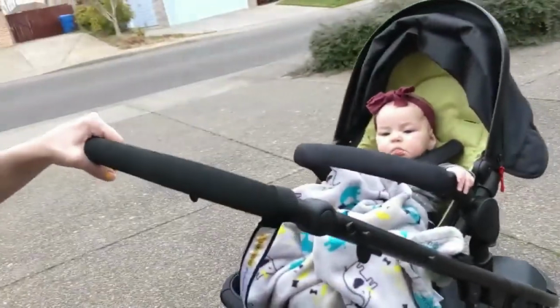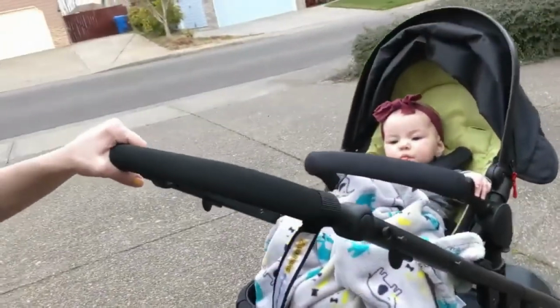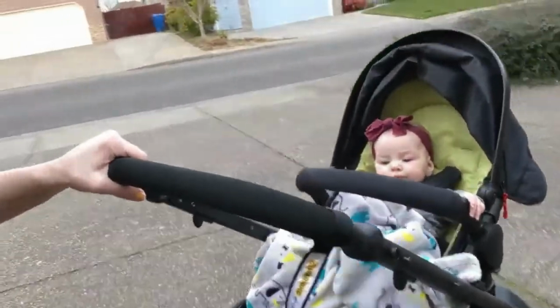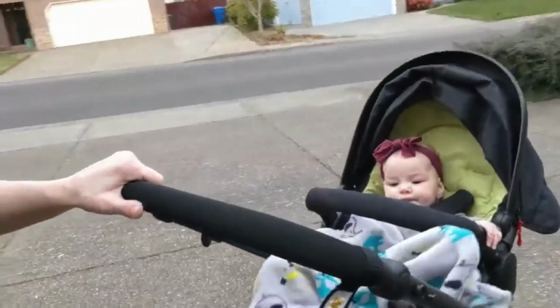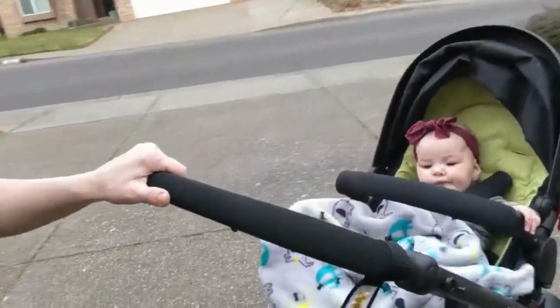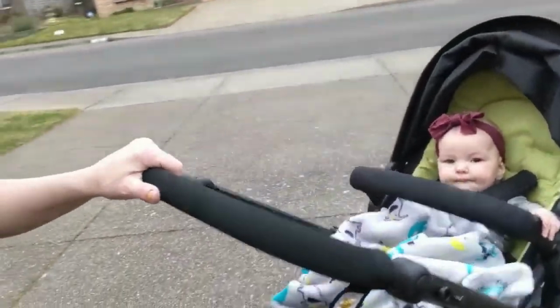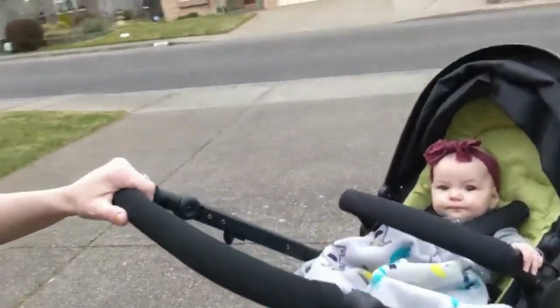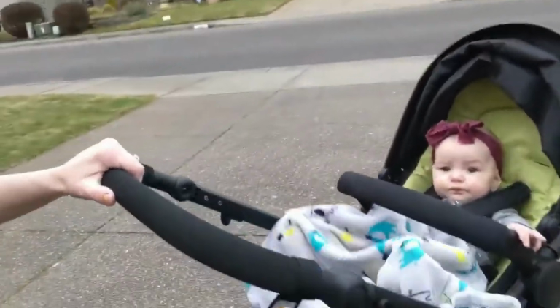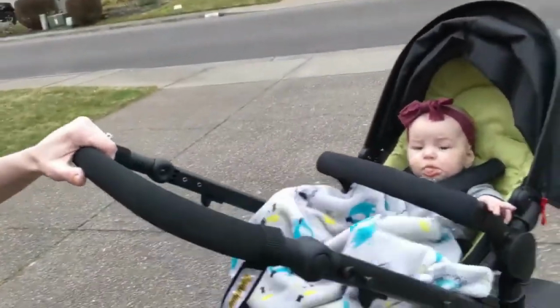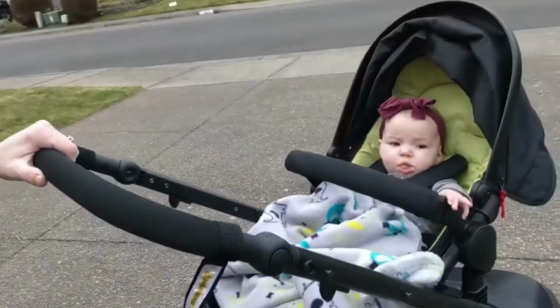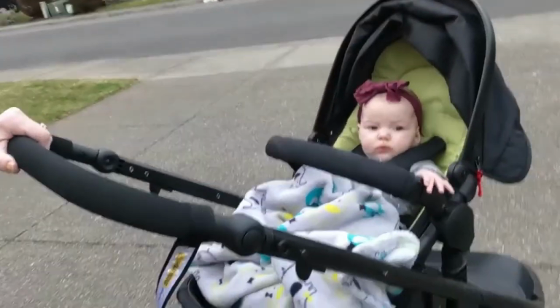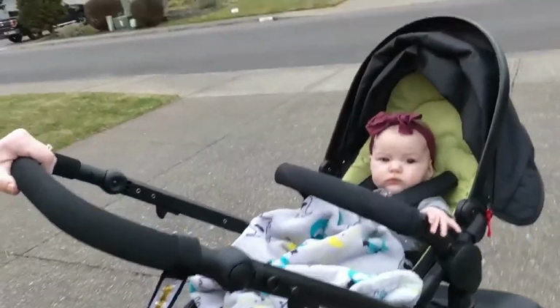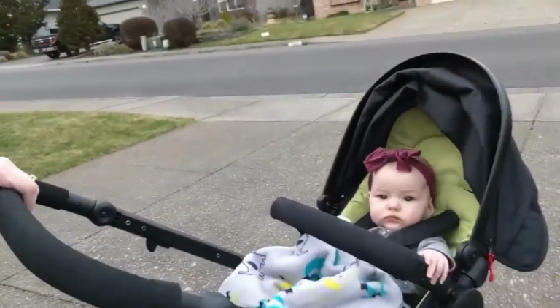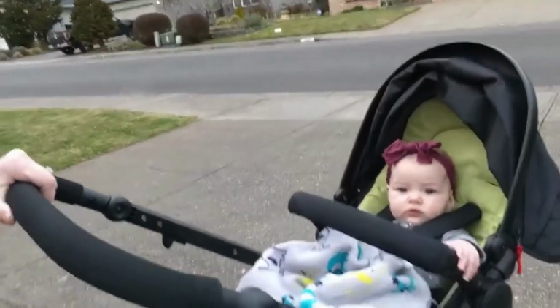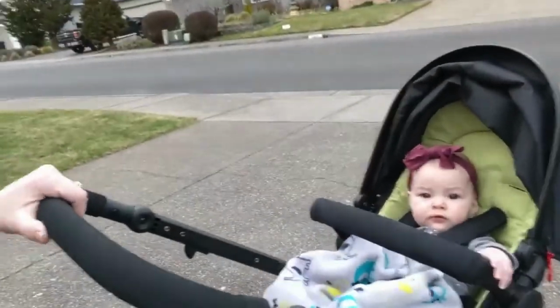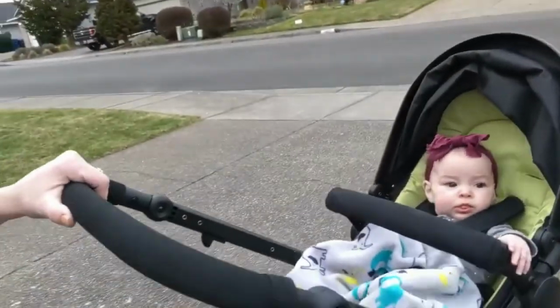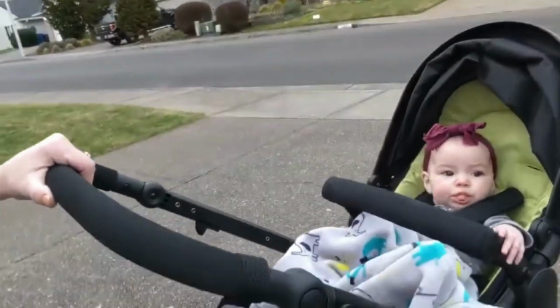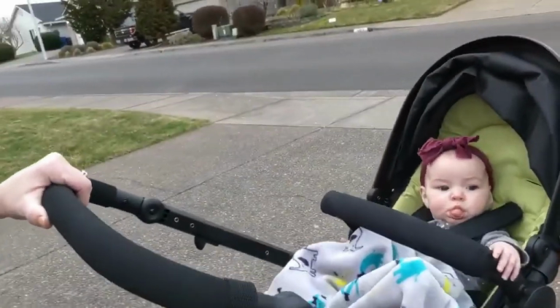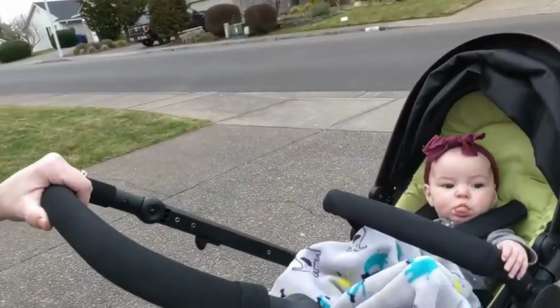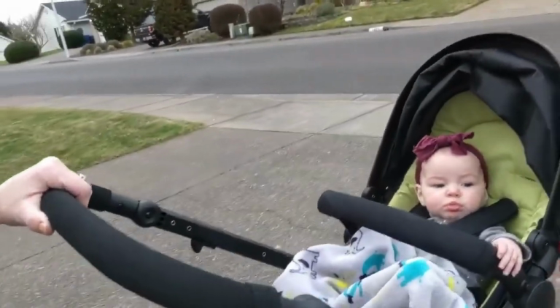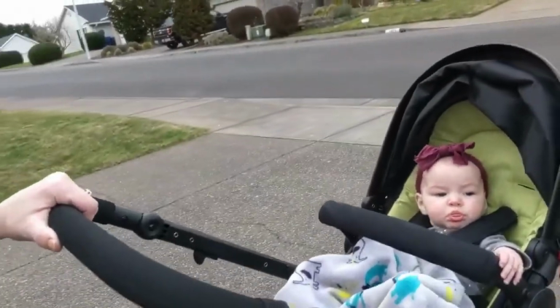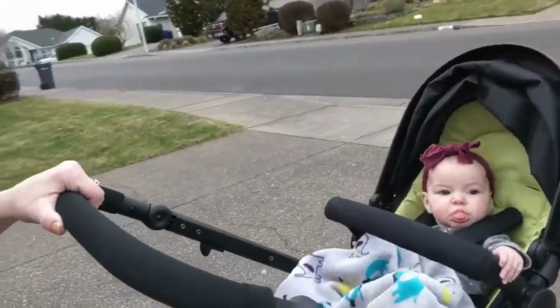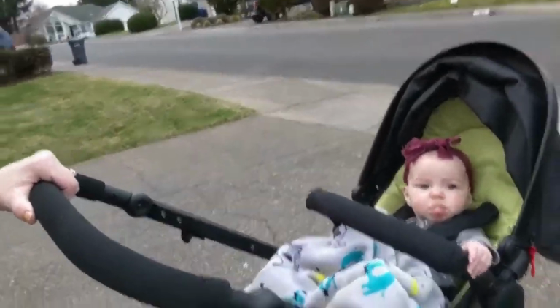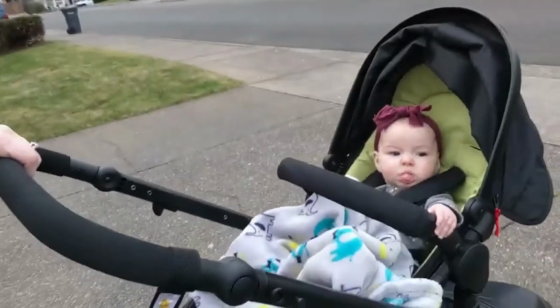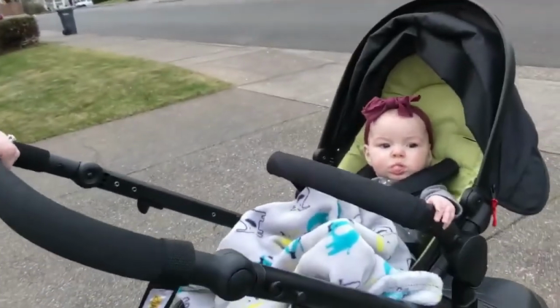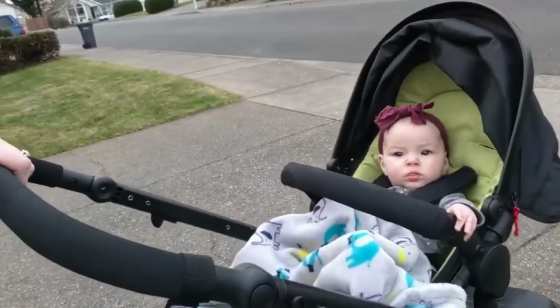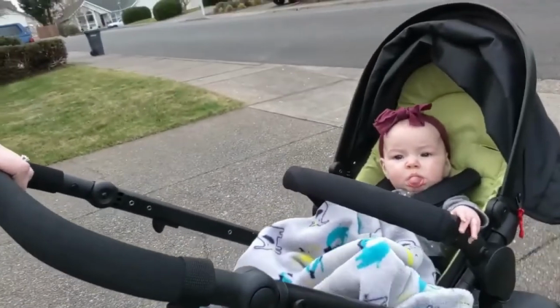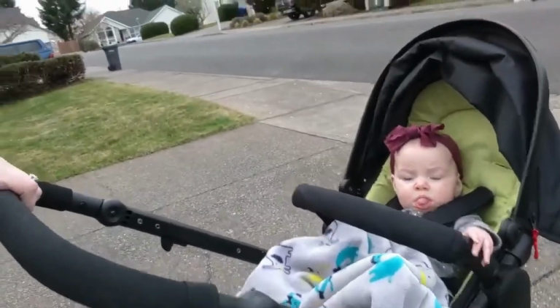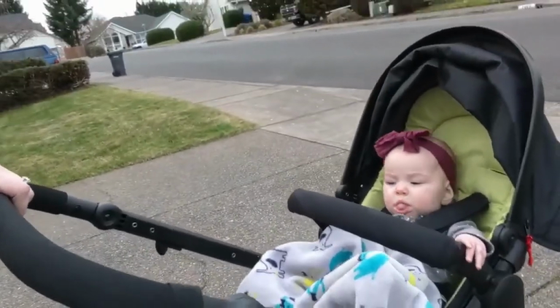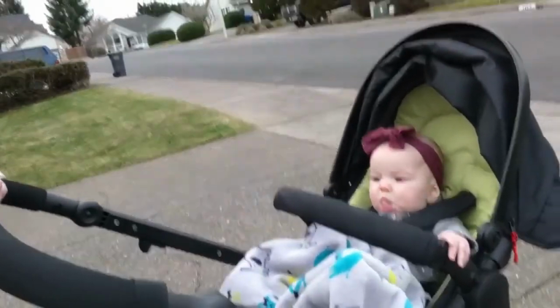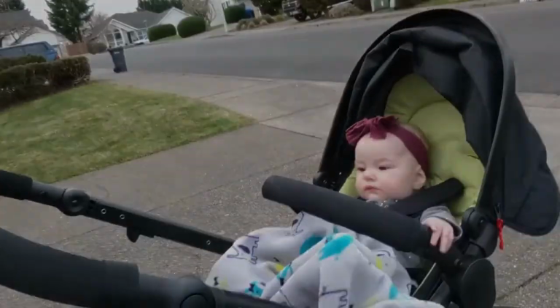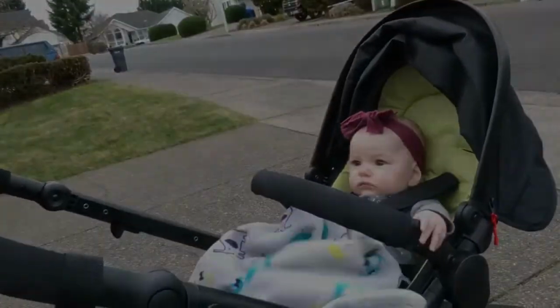I really like this, and she really likes it too. Hi baby girl. She usually doesn't get to look at mom.